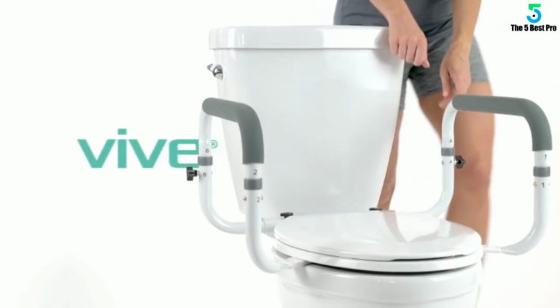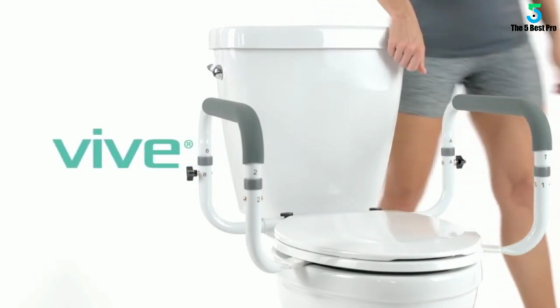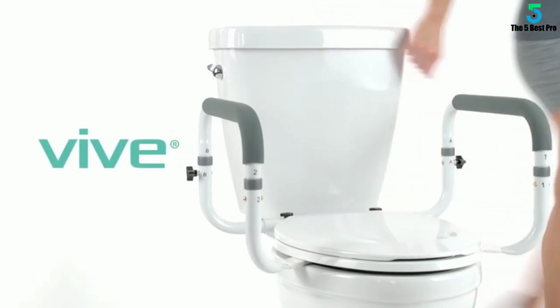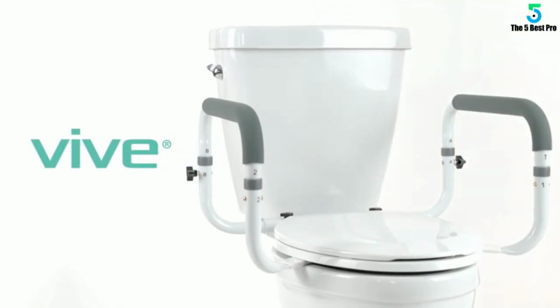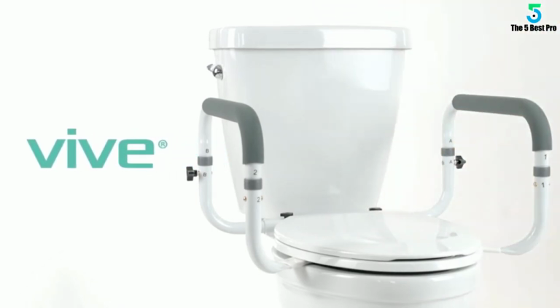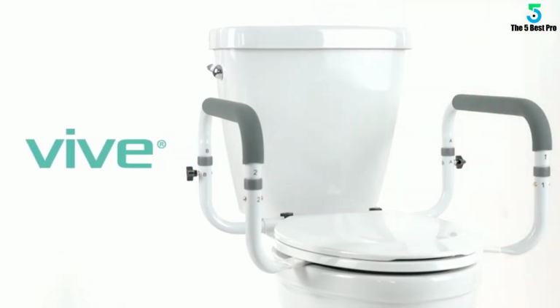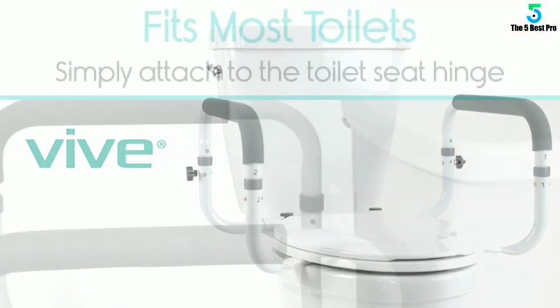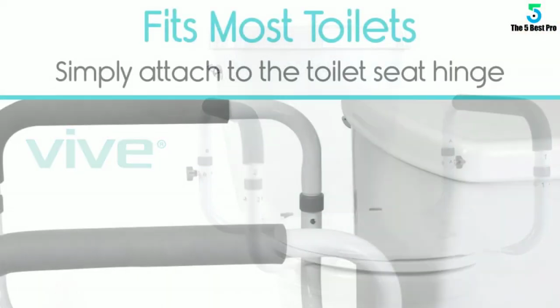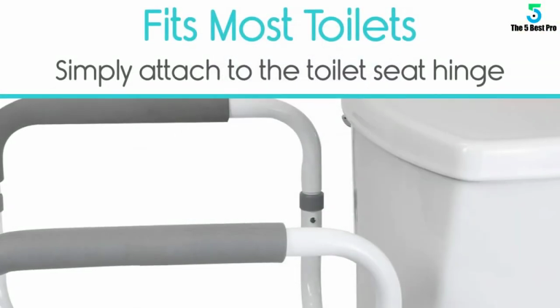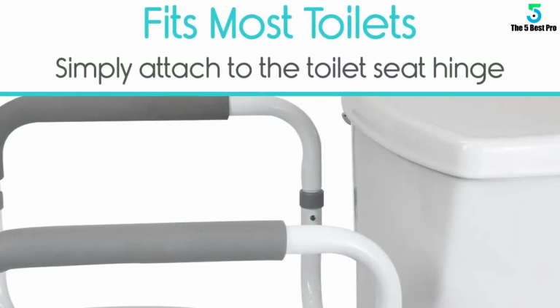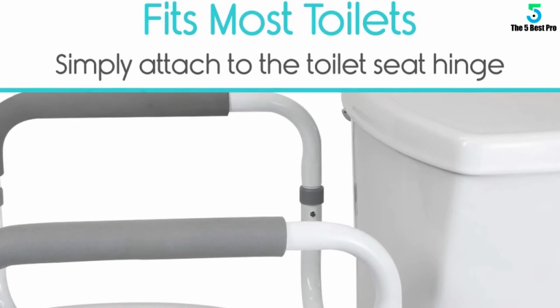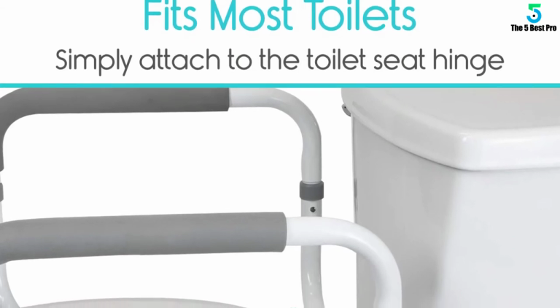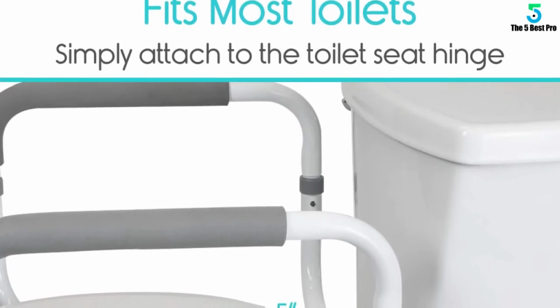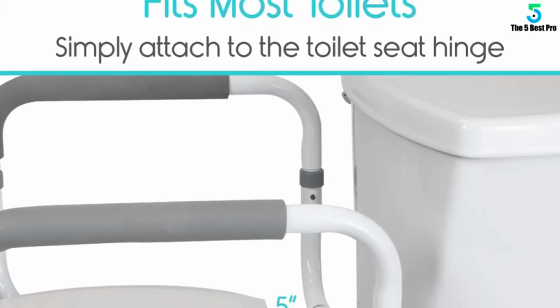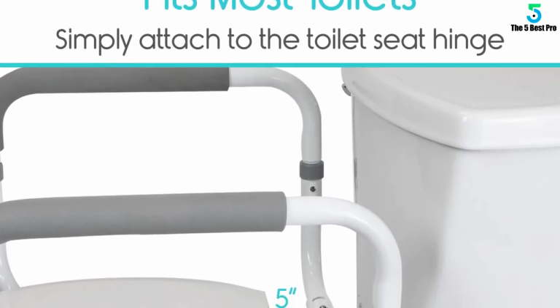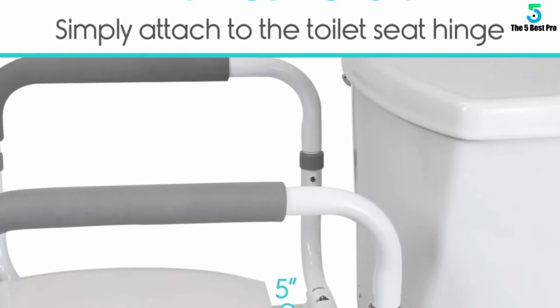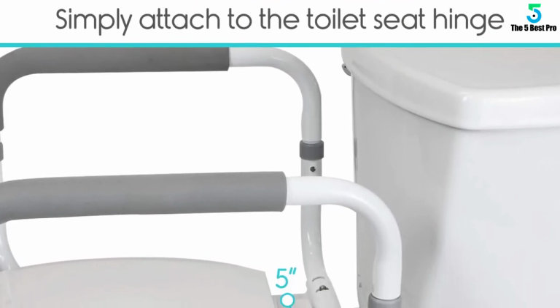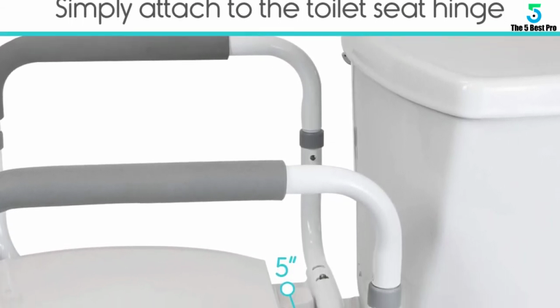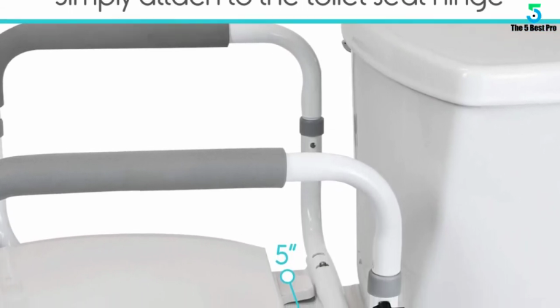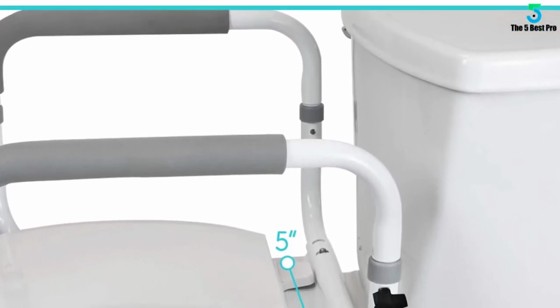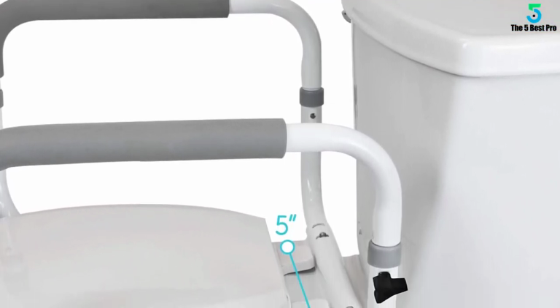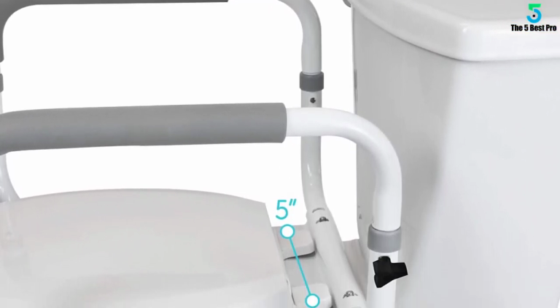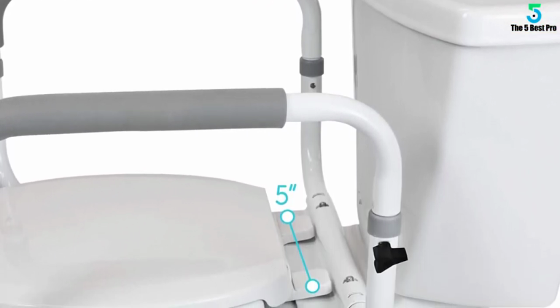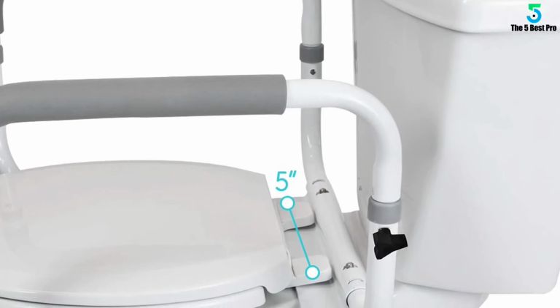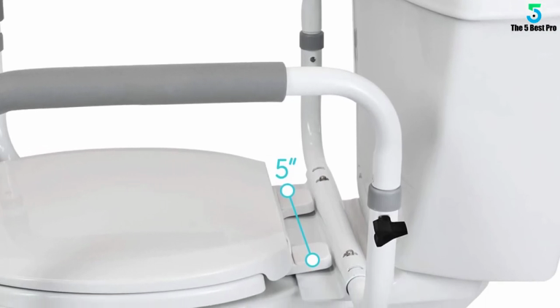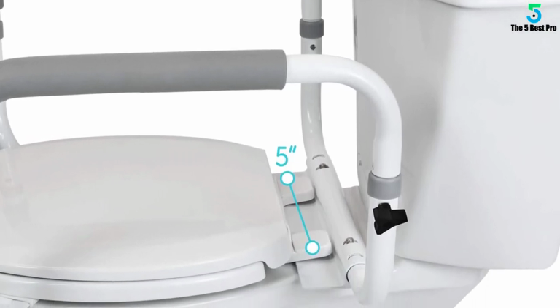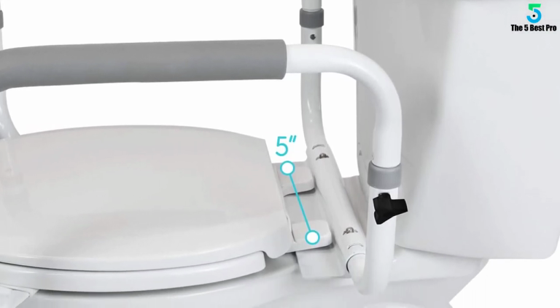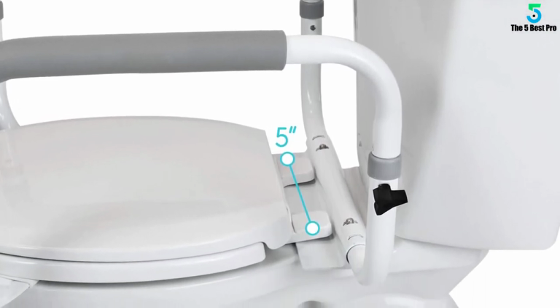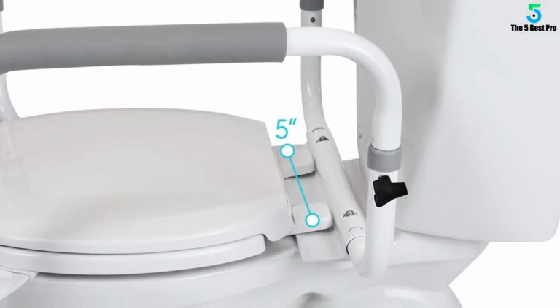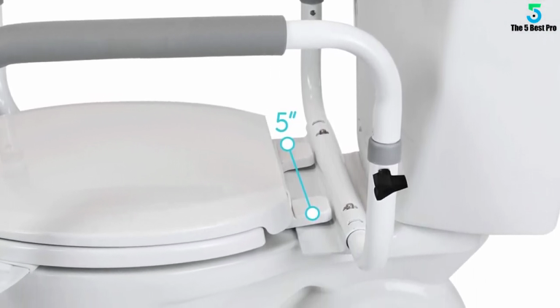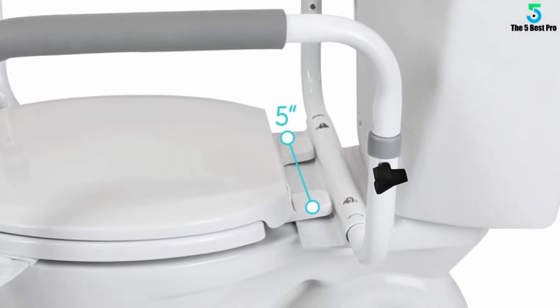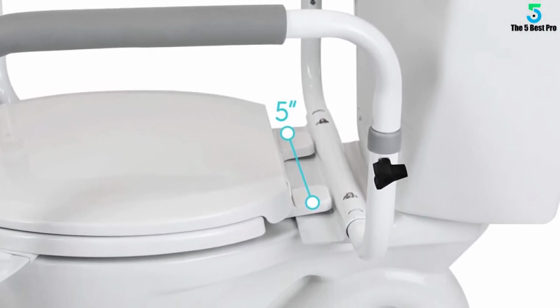The tool is installed easily, durable, works with standard toilets, and is perfect for long-term use. It fits all types of toilets and is made with stronger steel, making it durable and perfect for long-term use.